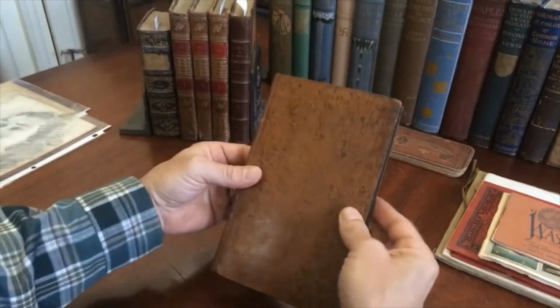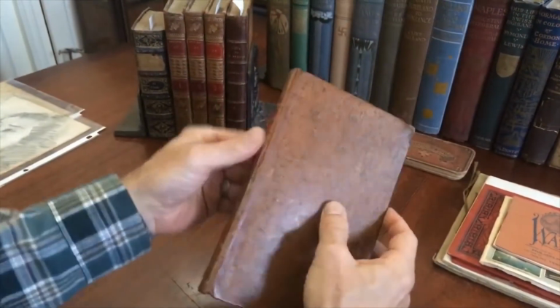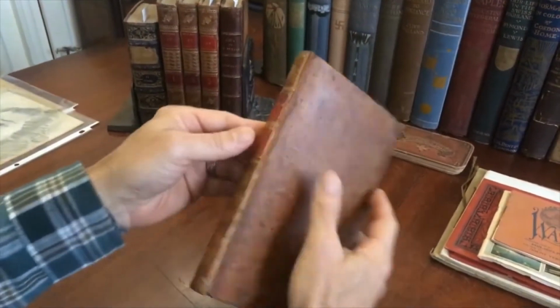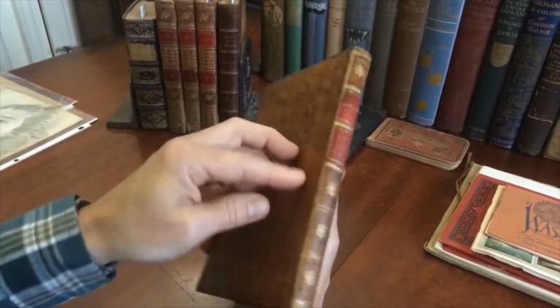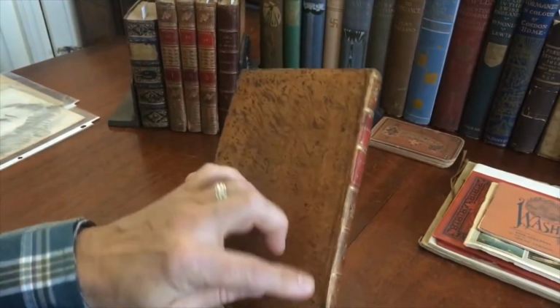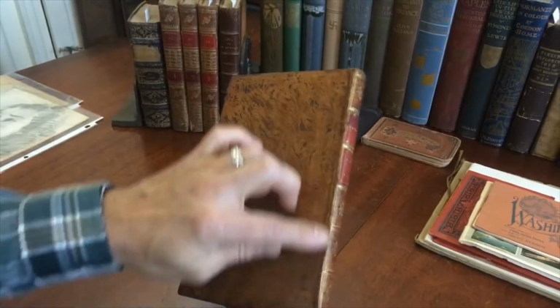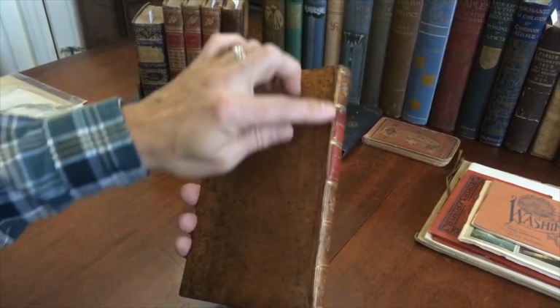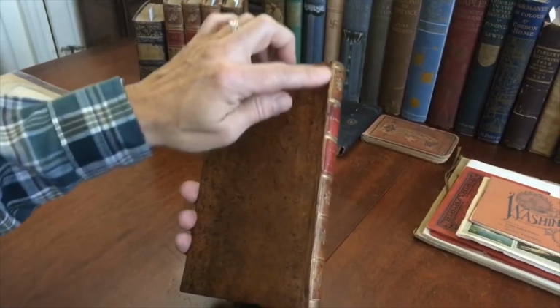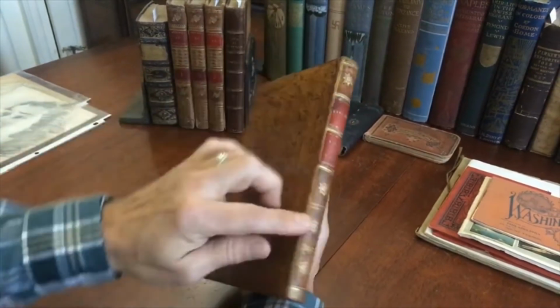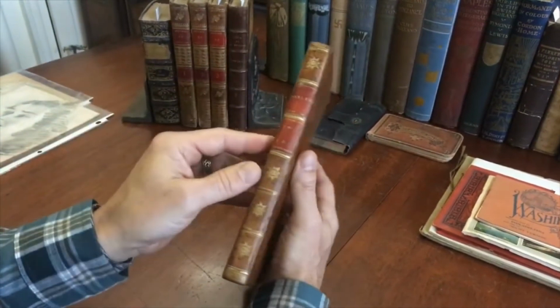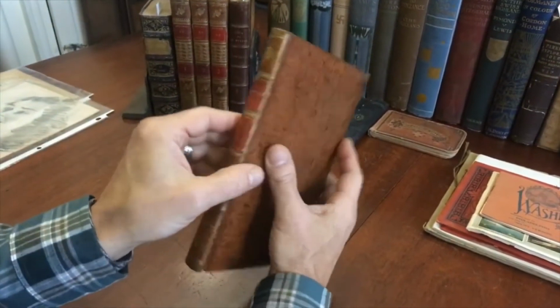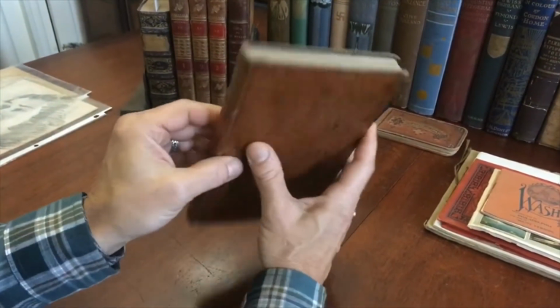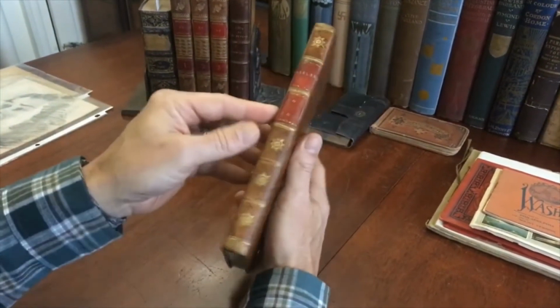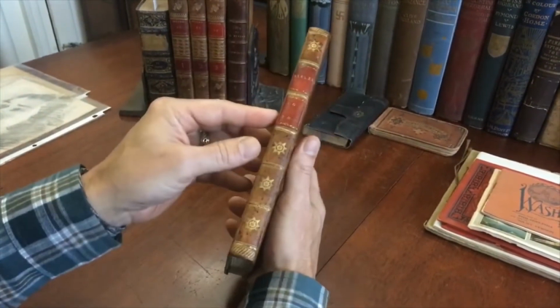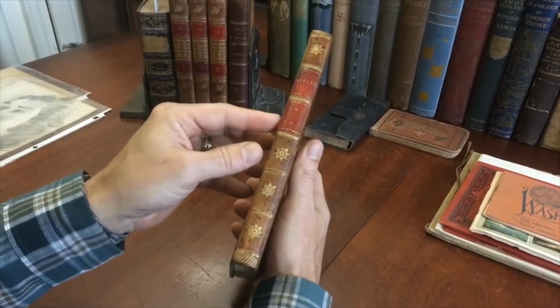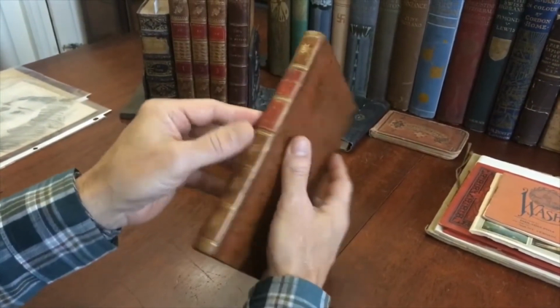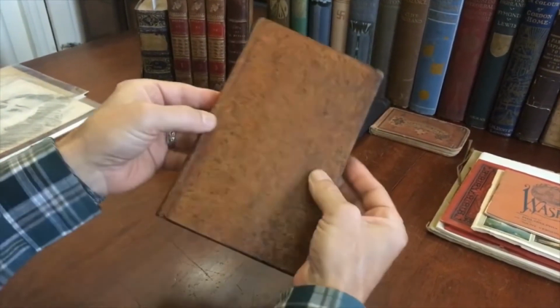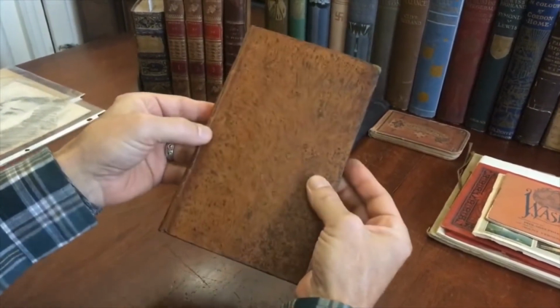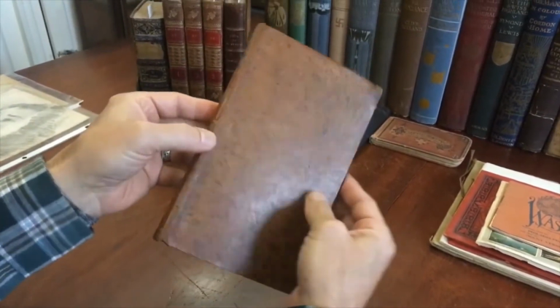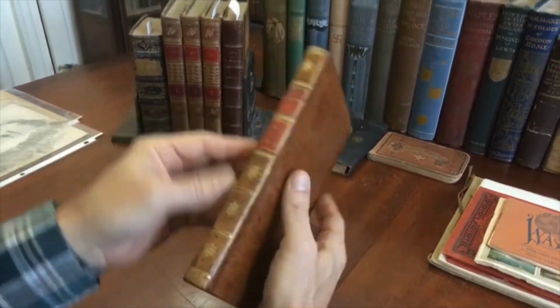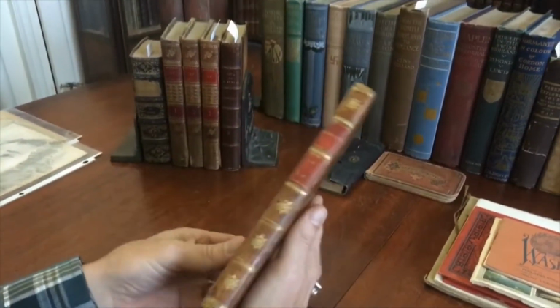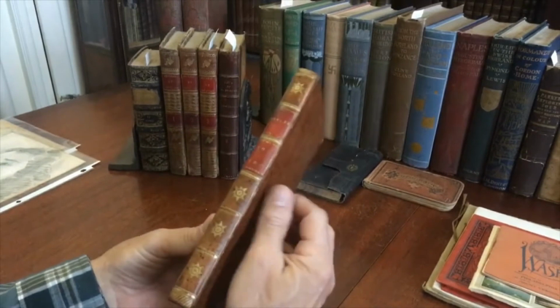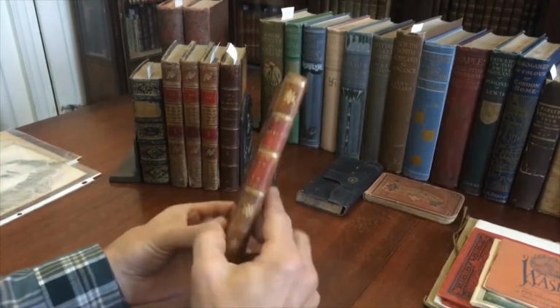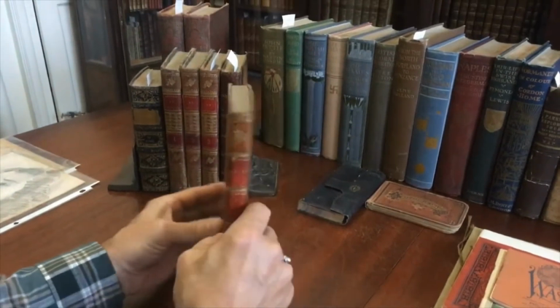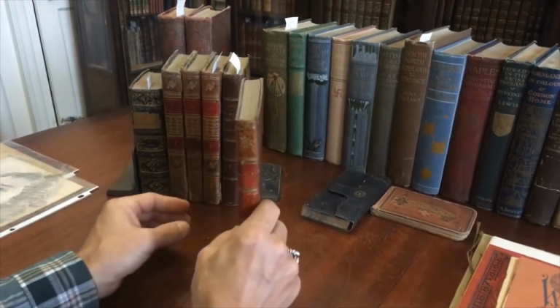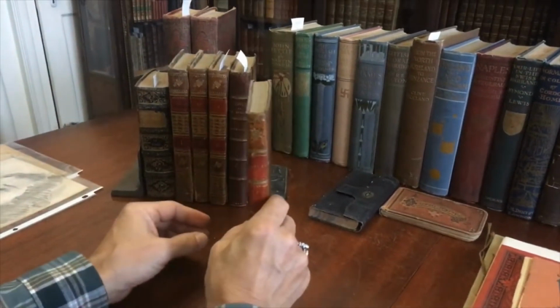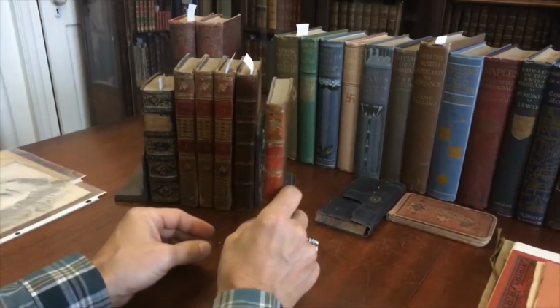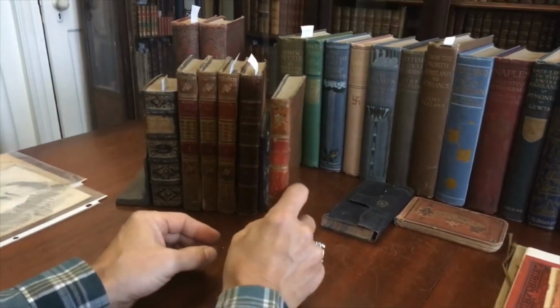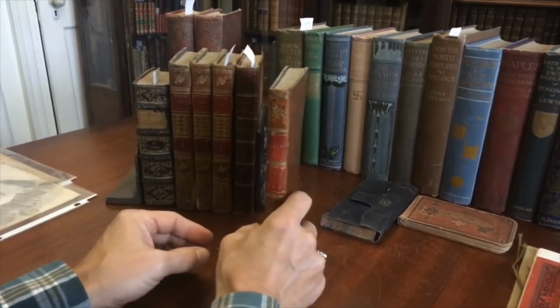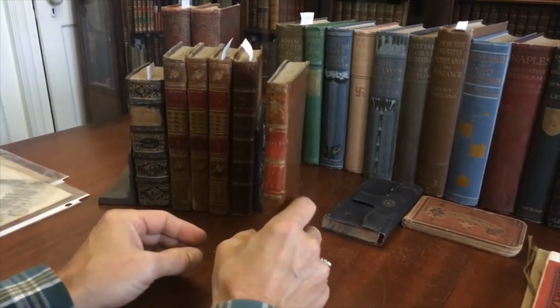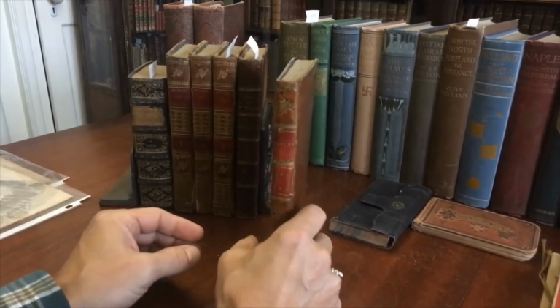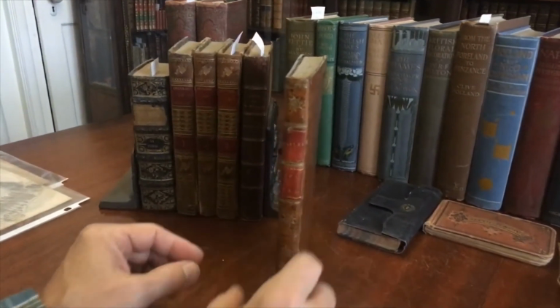The leather is supple, the joints are strong. It's a beautiful book and it is available now online from me, Brian DeMambro.